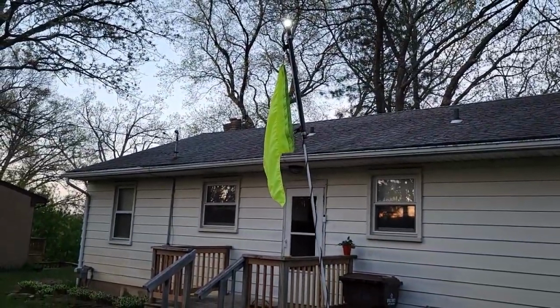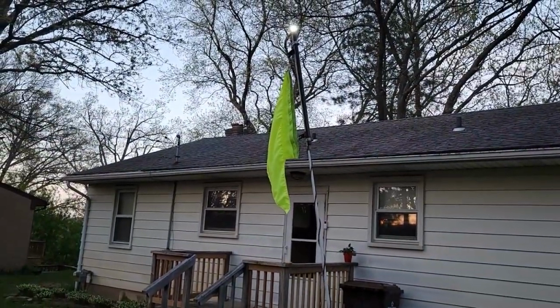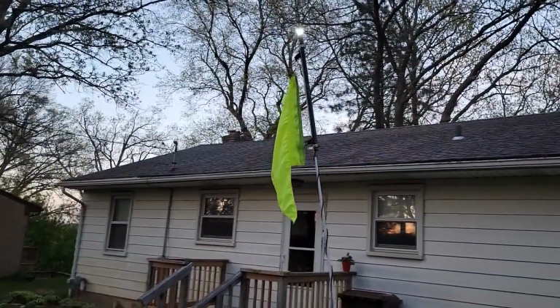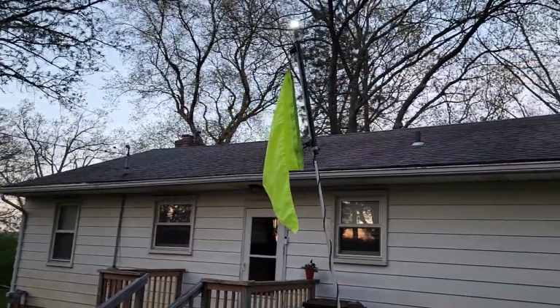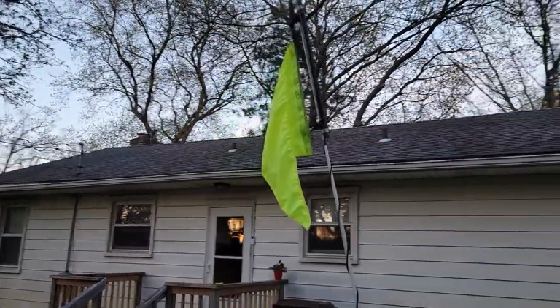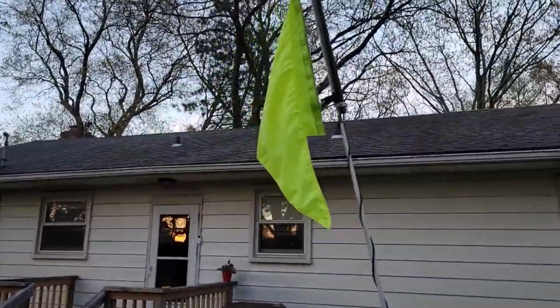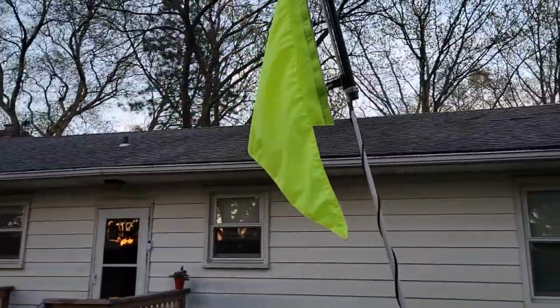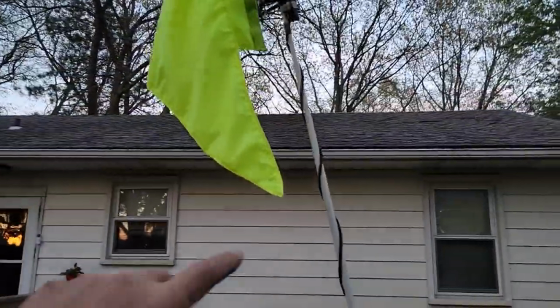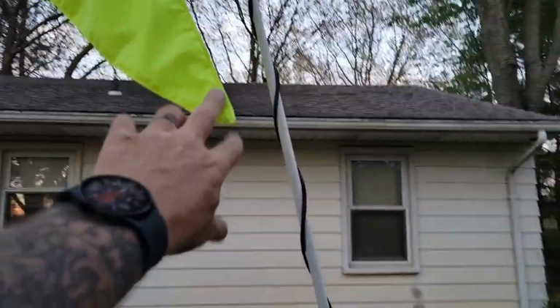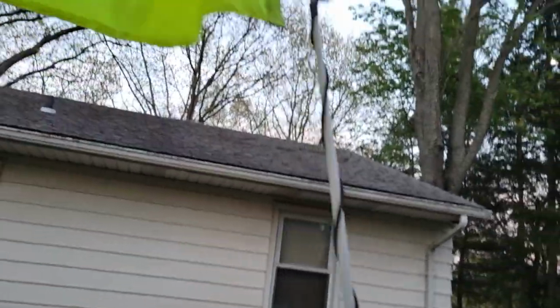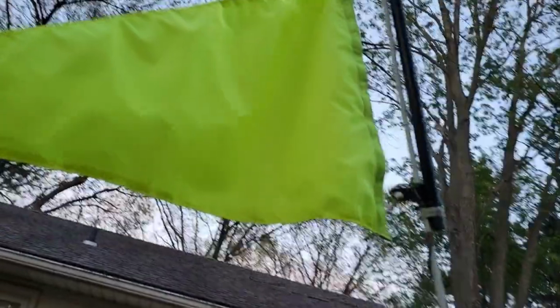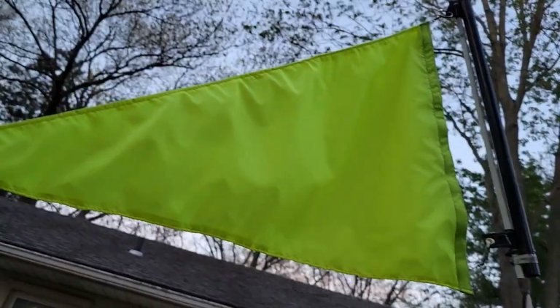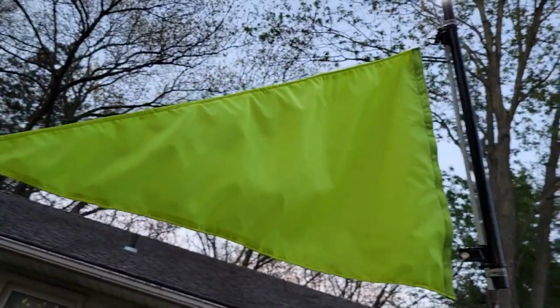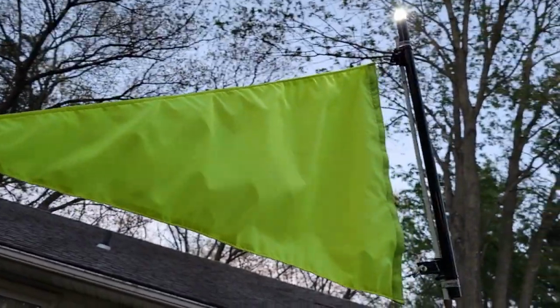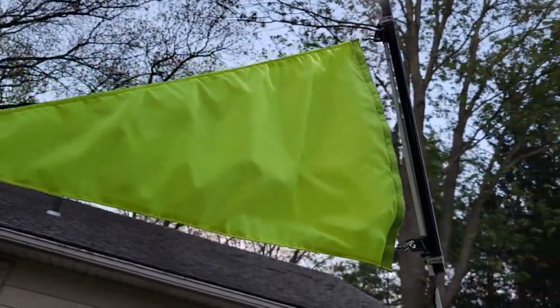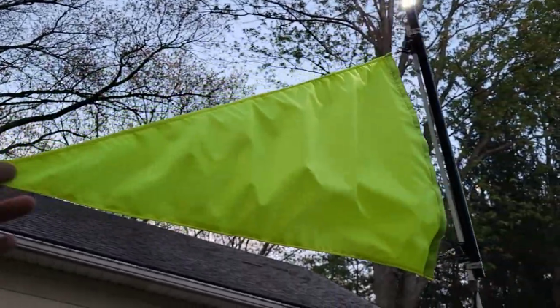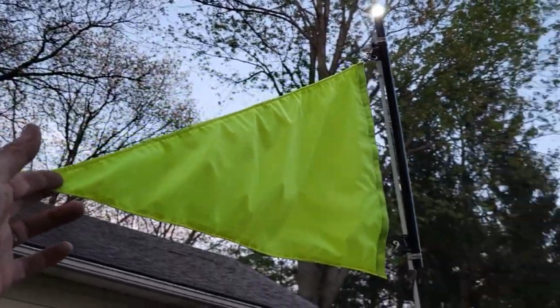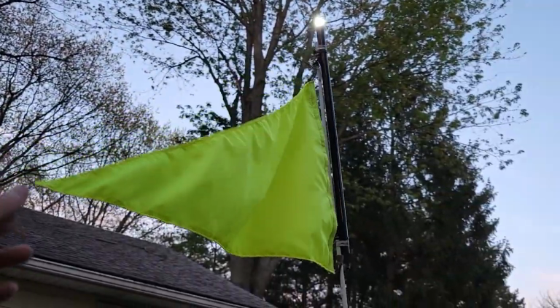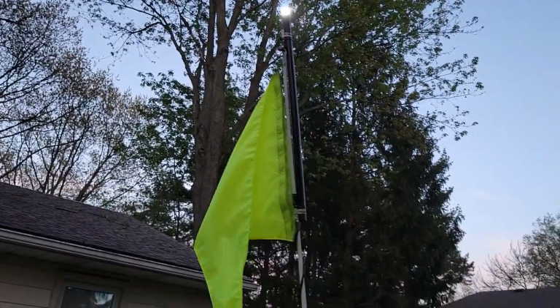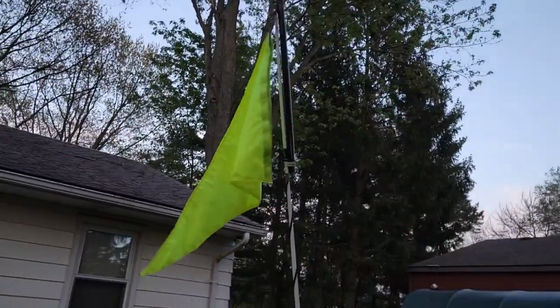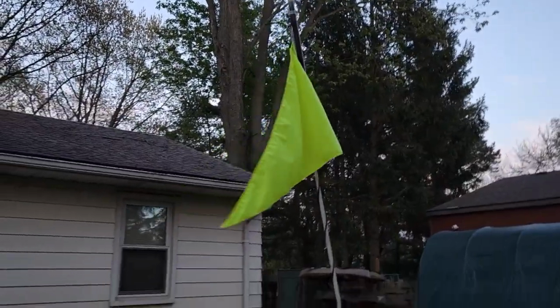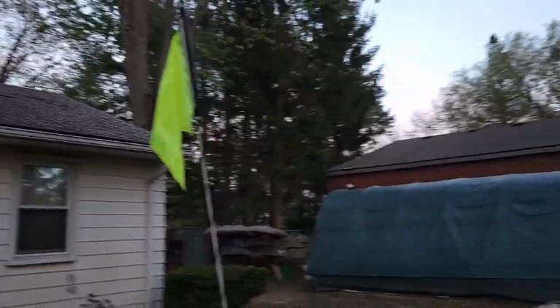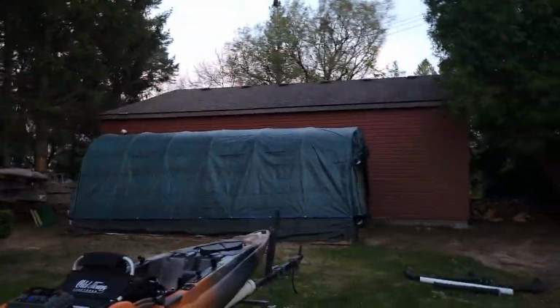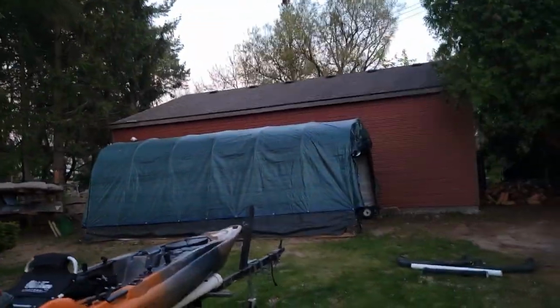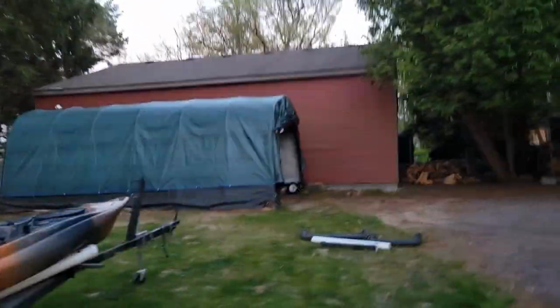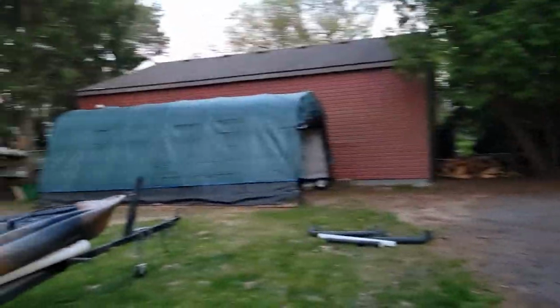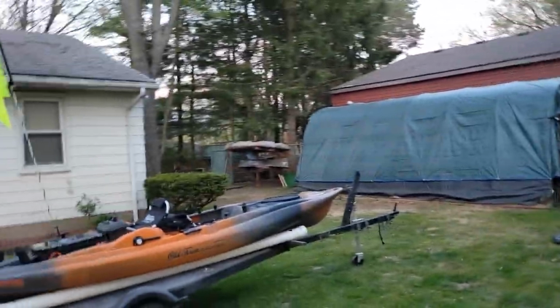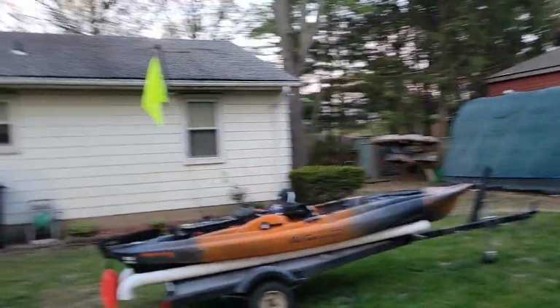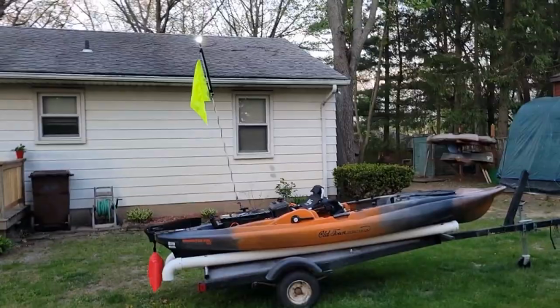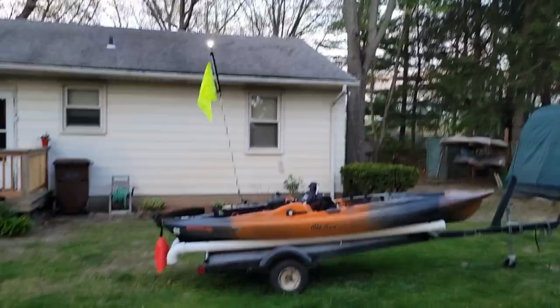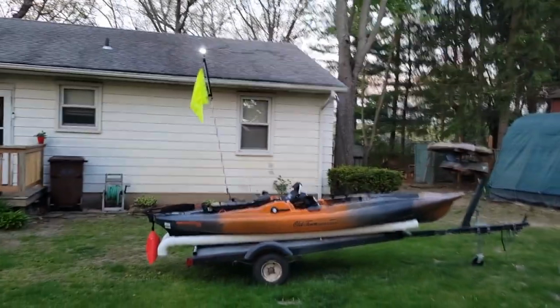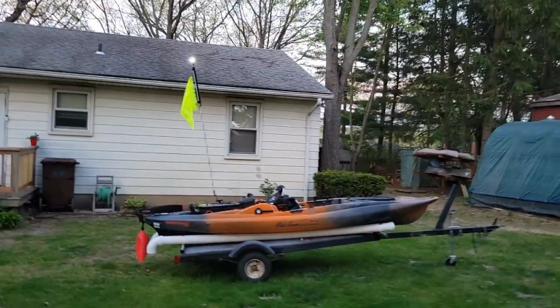You can really see that thing — I don't know why they make the orange anymore. This stands out. I don't care who you are, you can be blind. Let's step back and you can see — I mean, look at that.